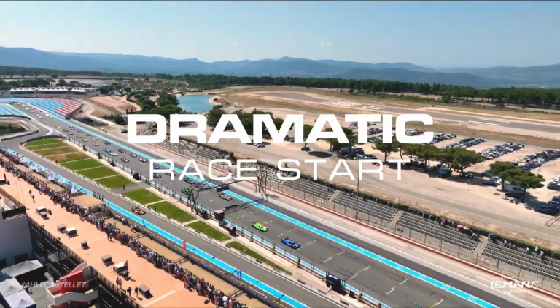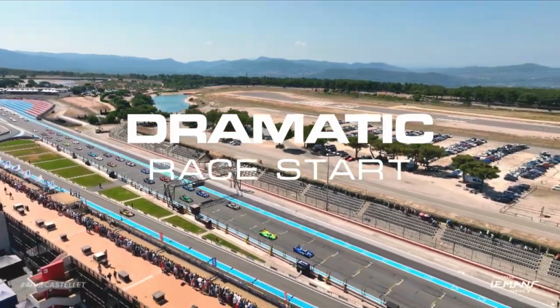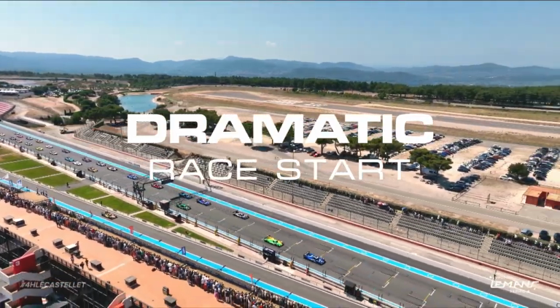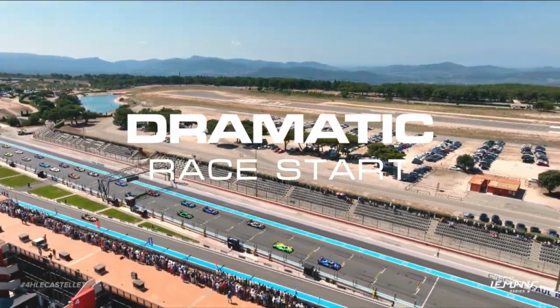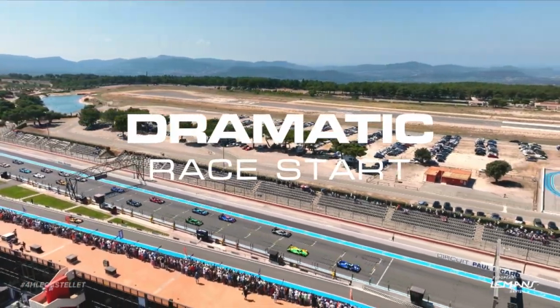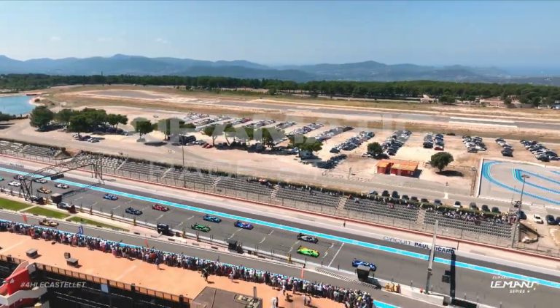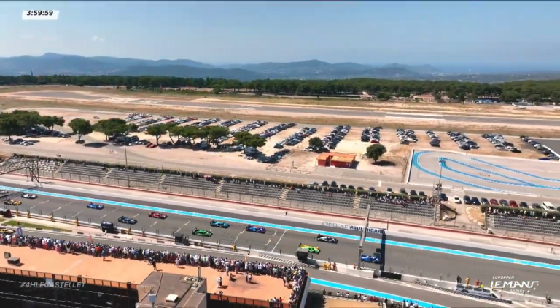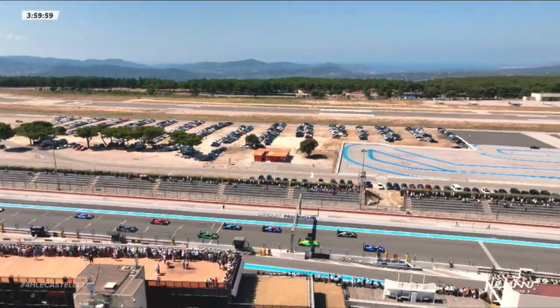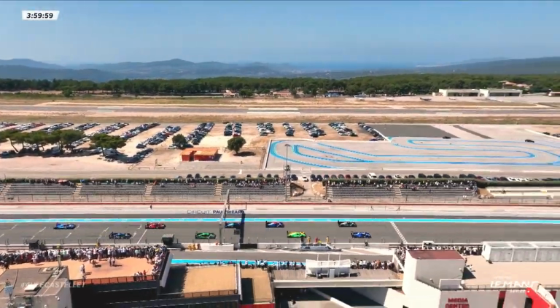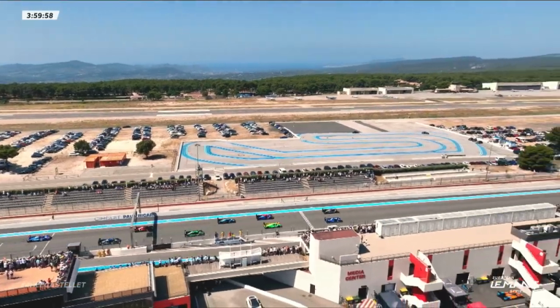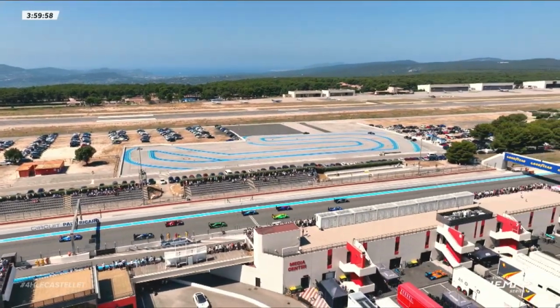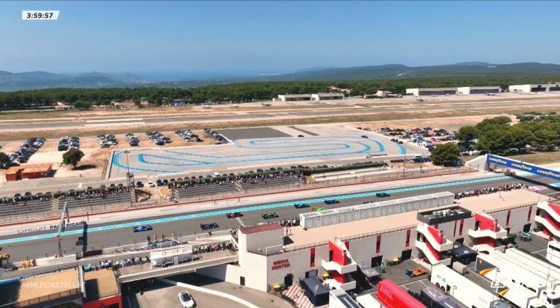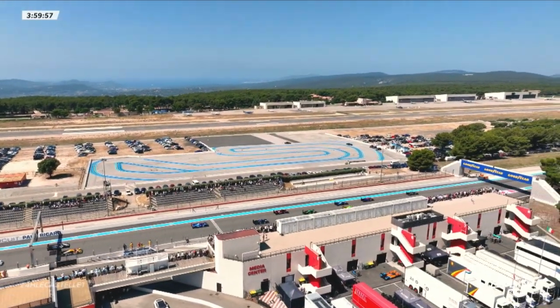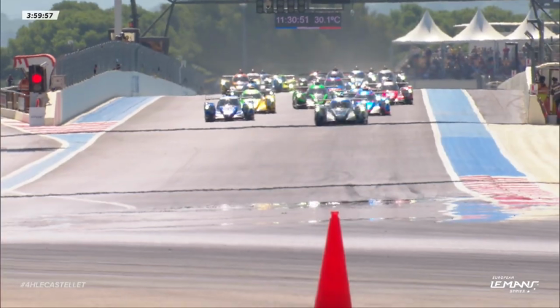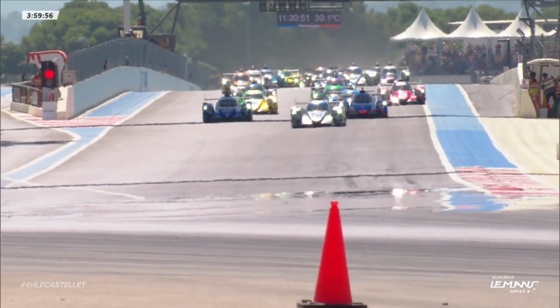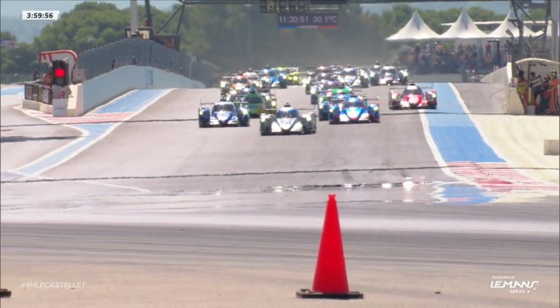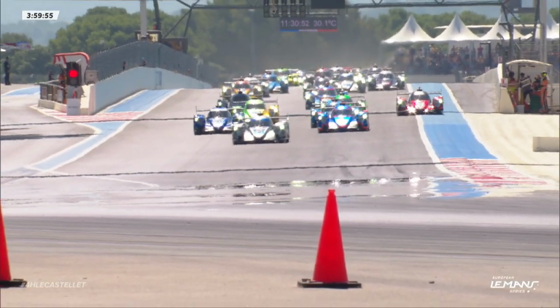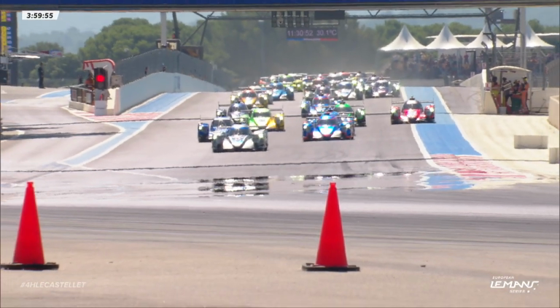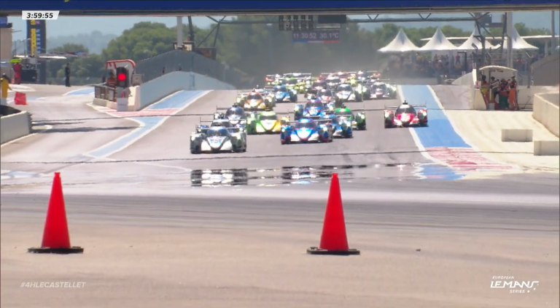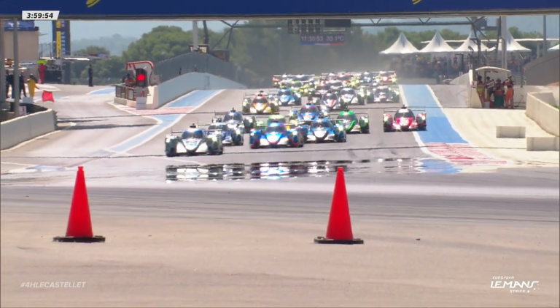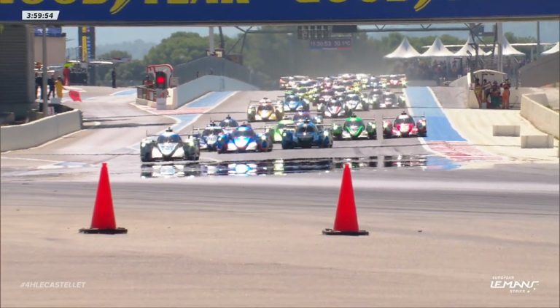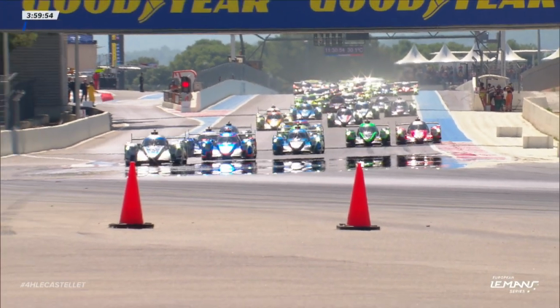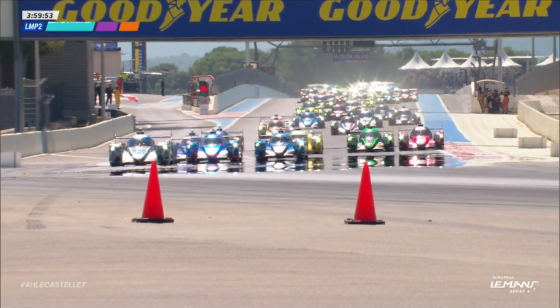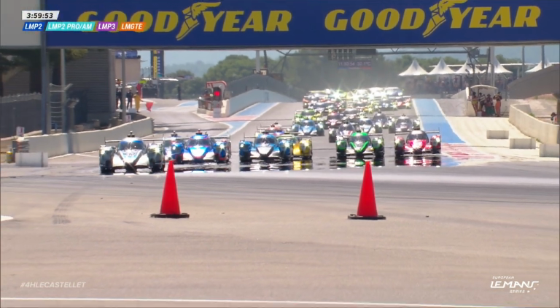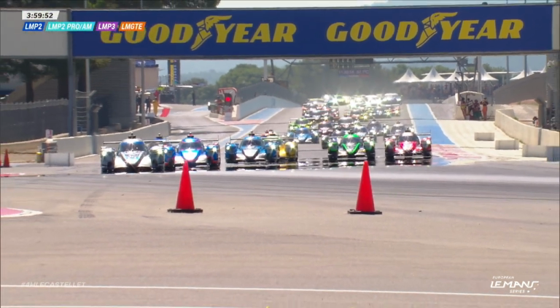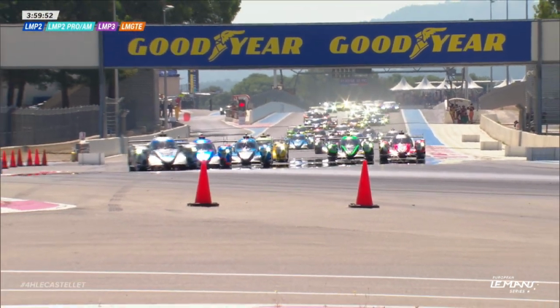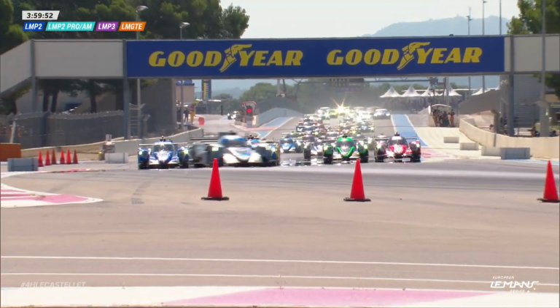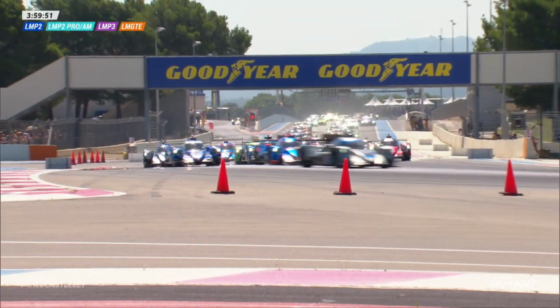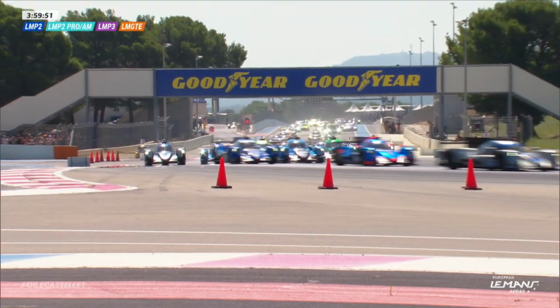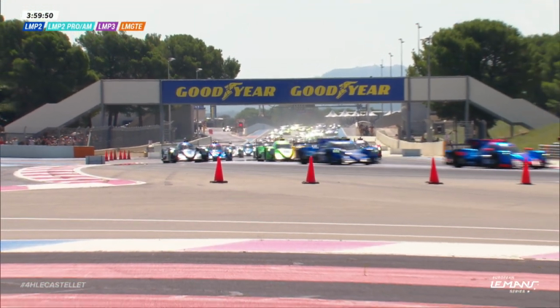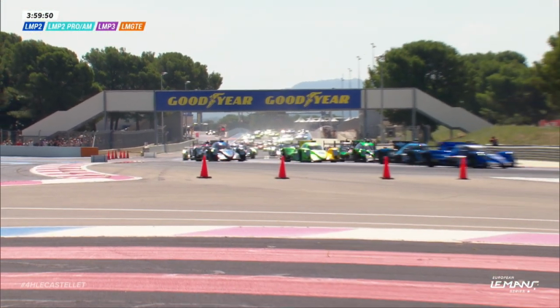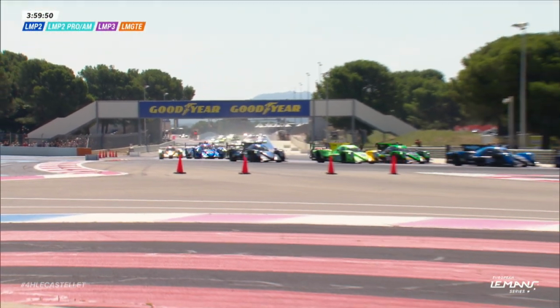That should start in the main grid, but they're all over the place here at the start of the race. We are racing for the European Le Mans Series at Le Castellet. That looks to me to be a start that will require some investigation.